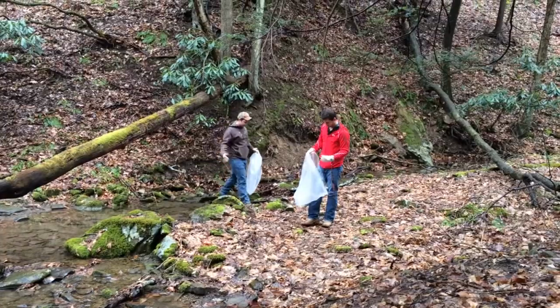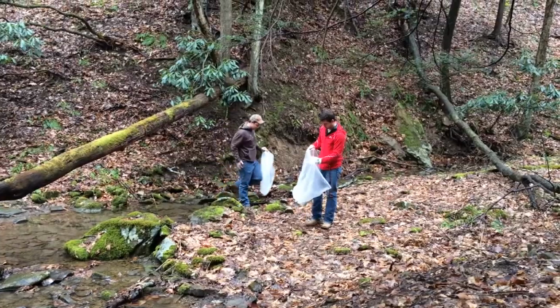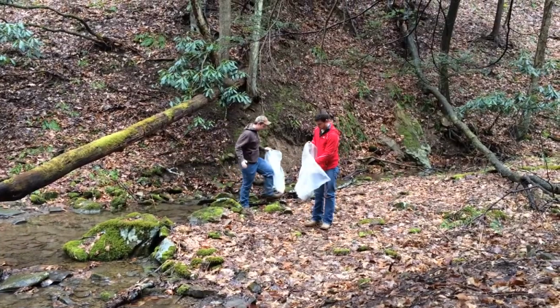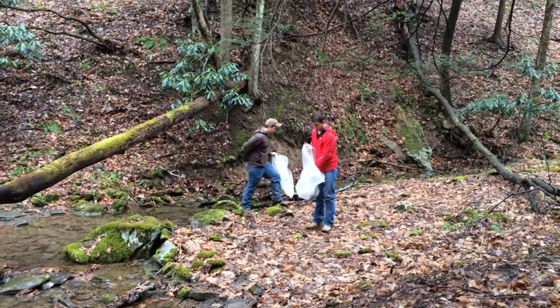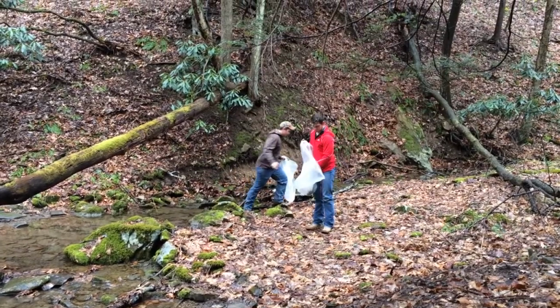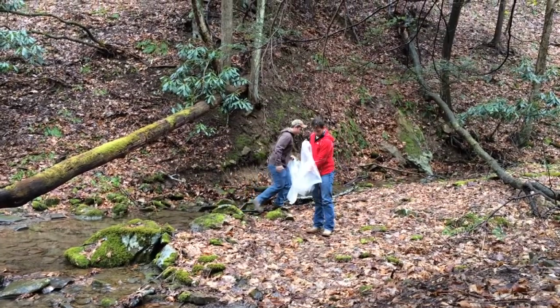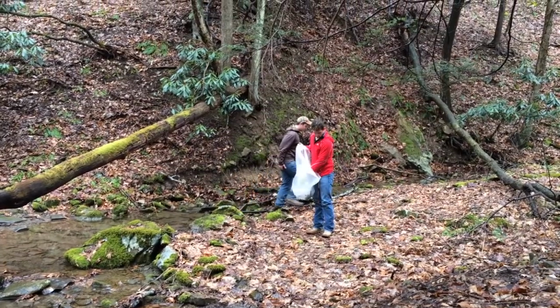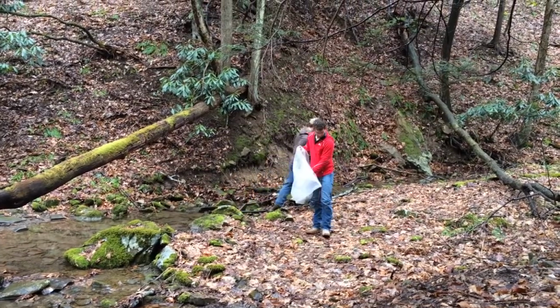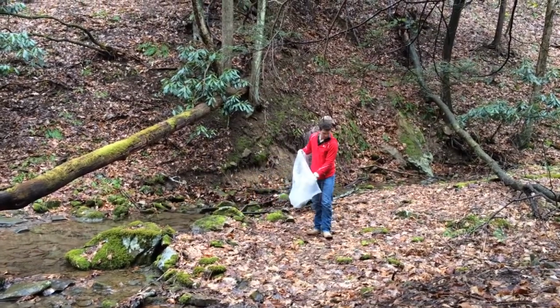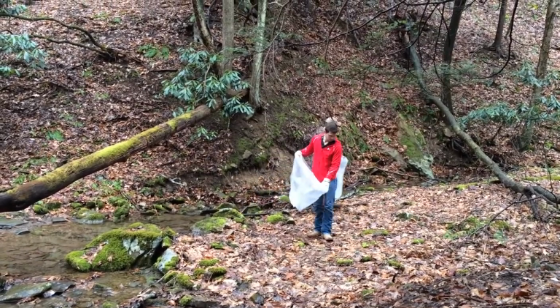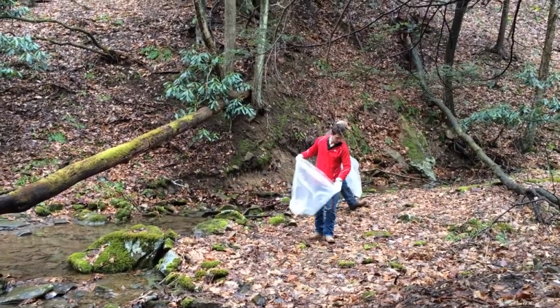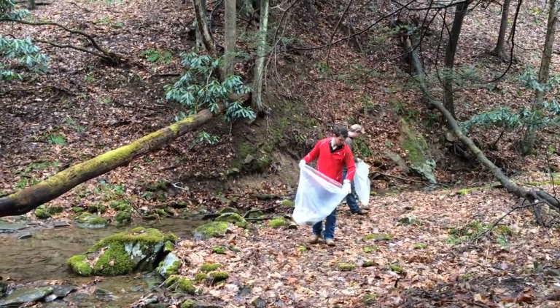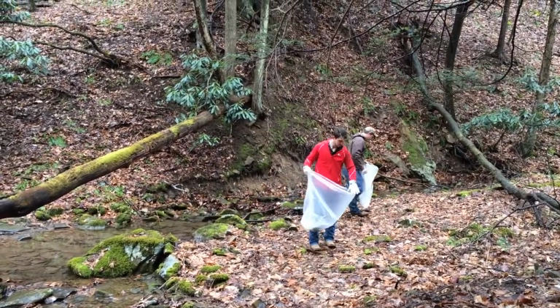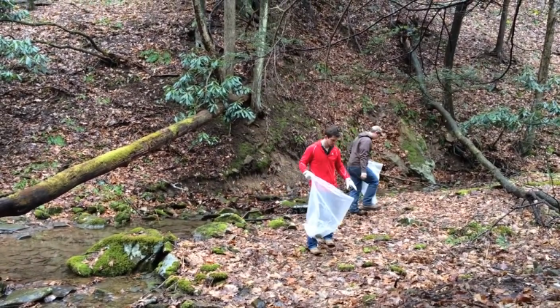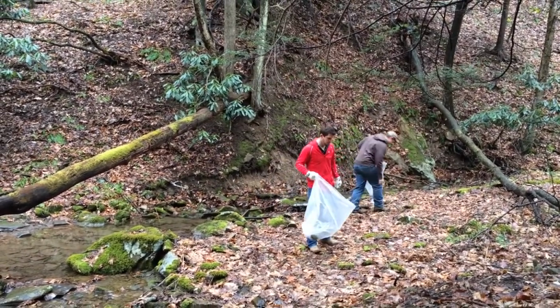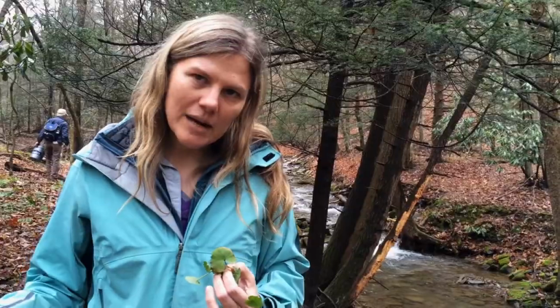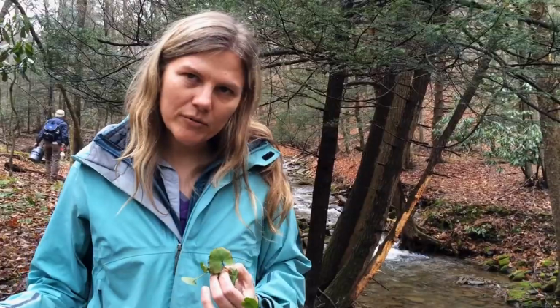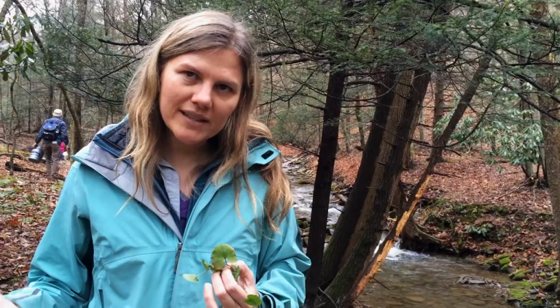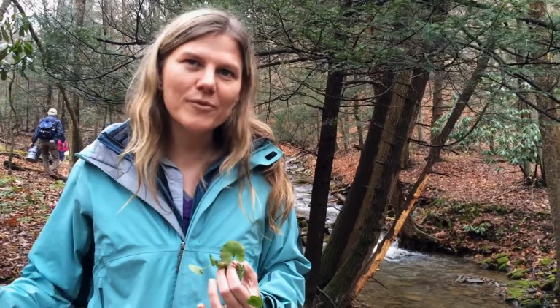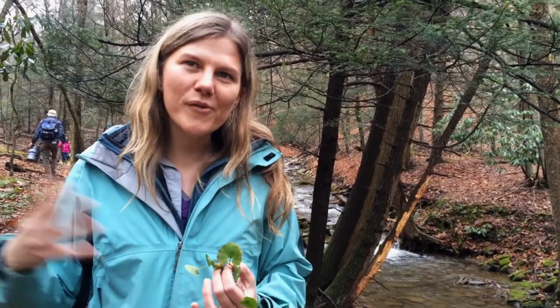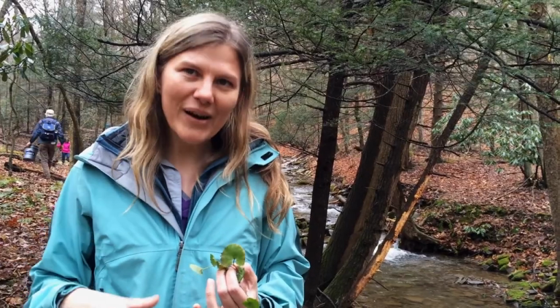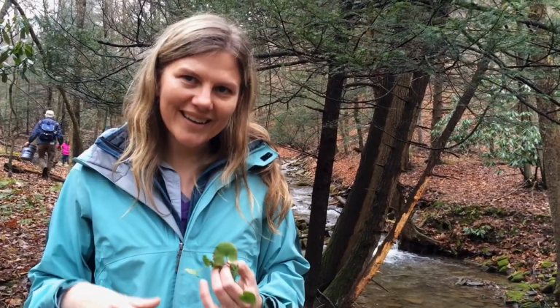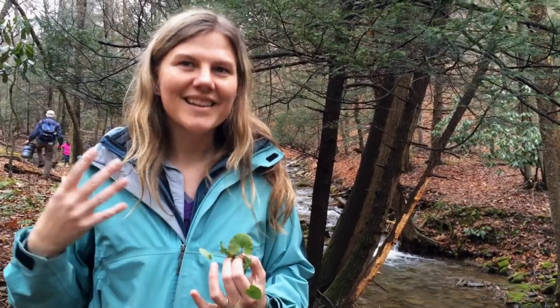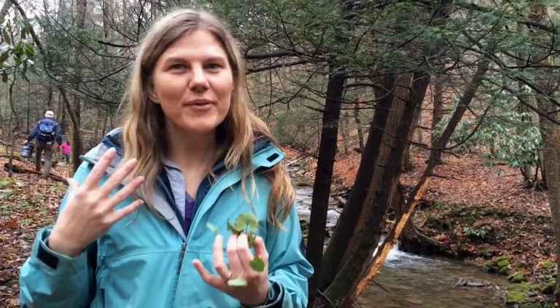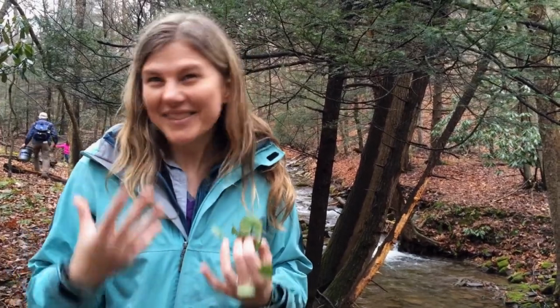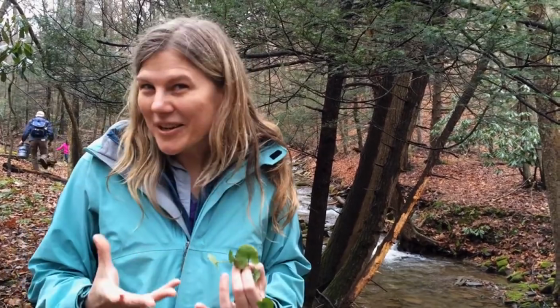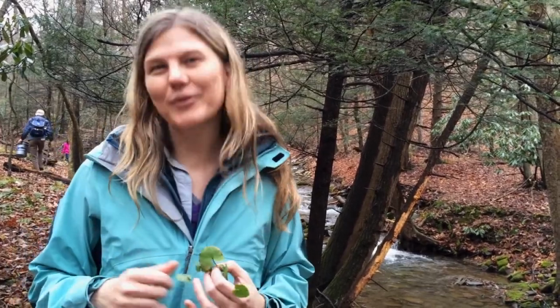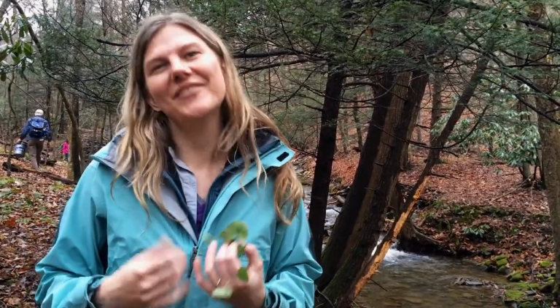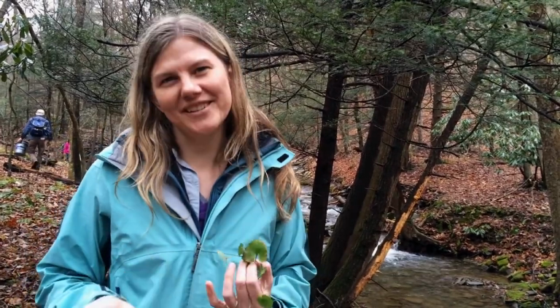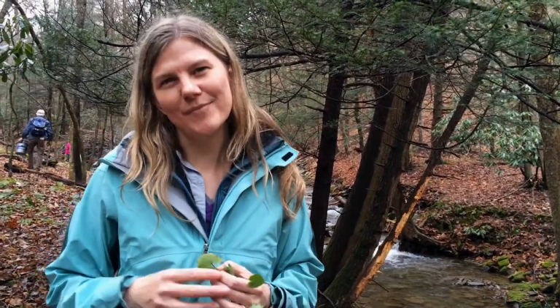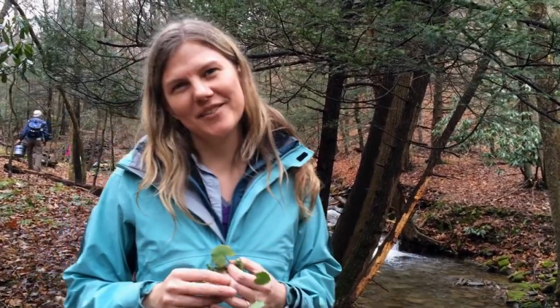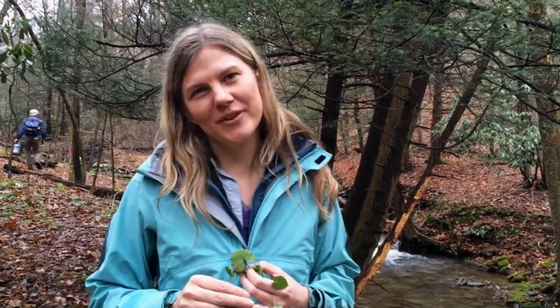So we're trying to remove garlic mustard here so when the butterfly flies in a couple of weeks, it will only find the plant that it's looking for, which is the common toothwort.